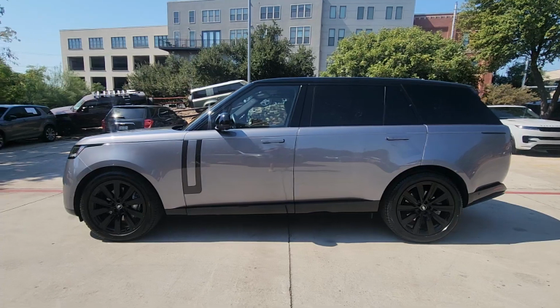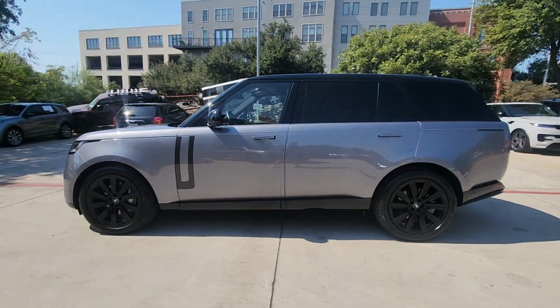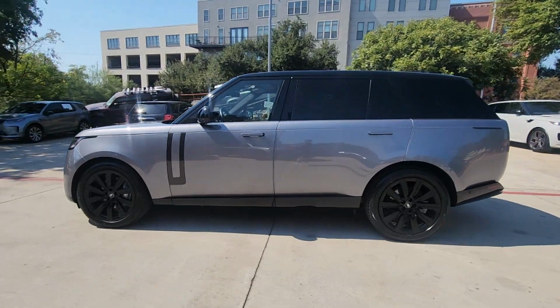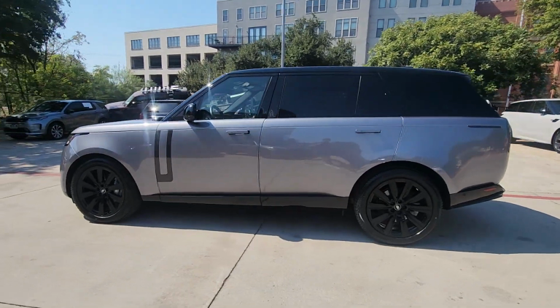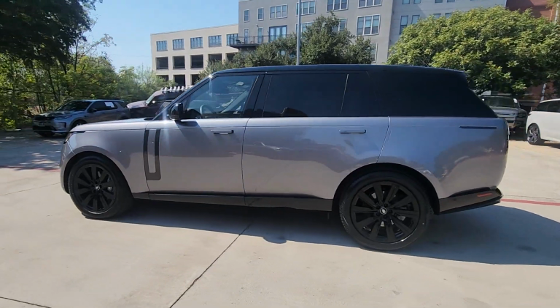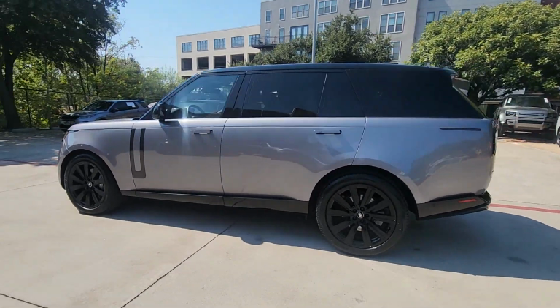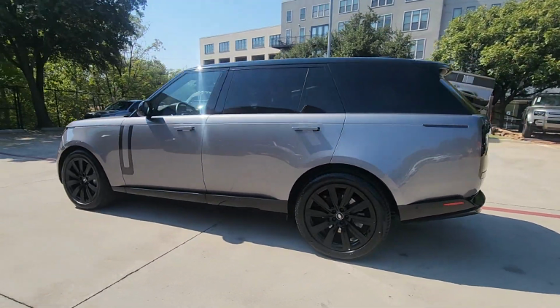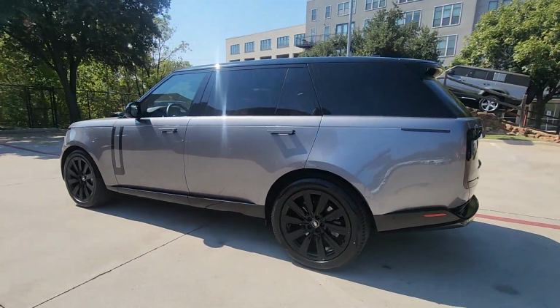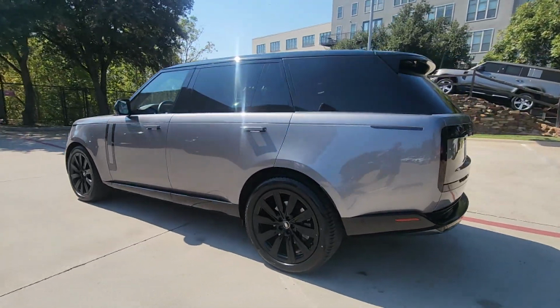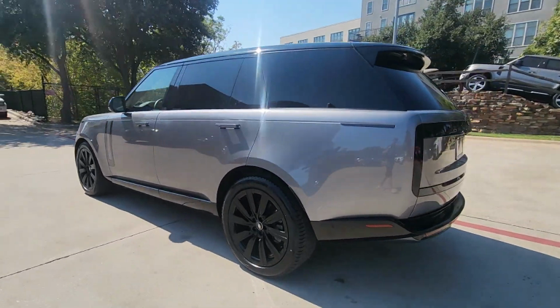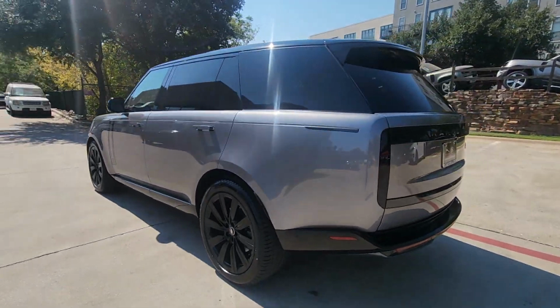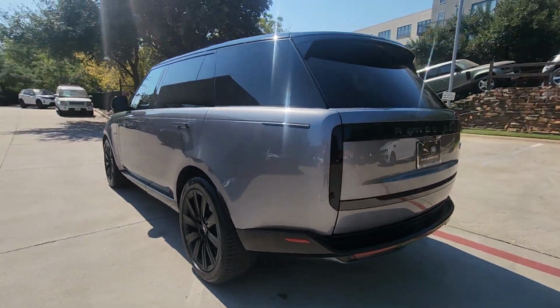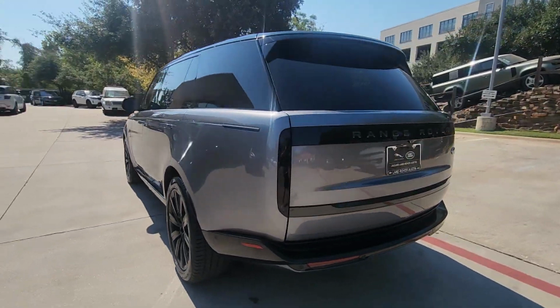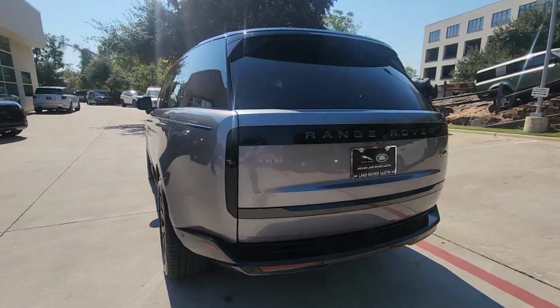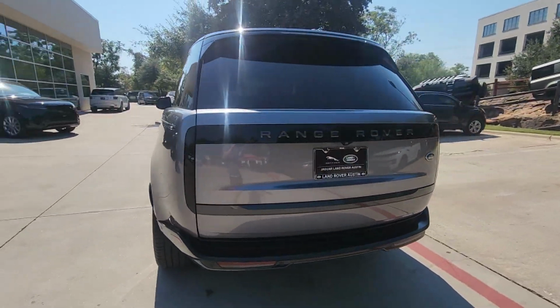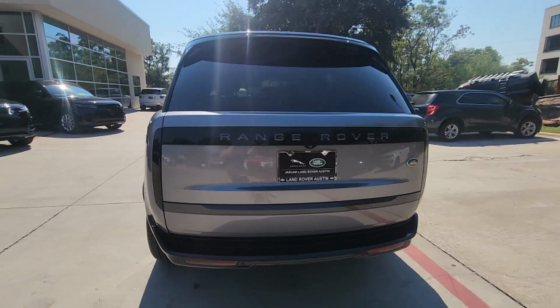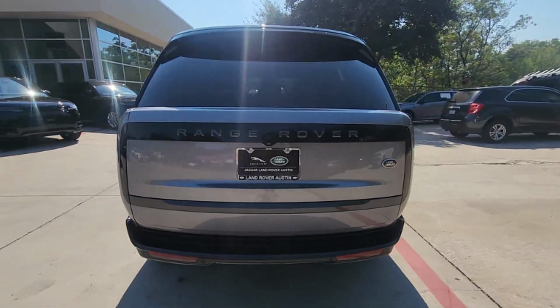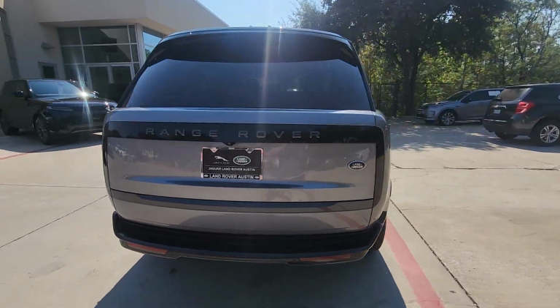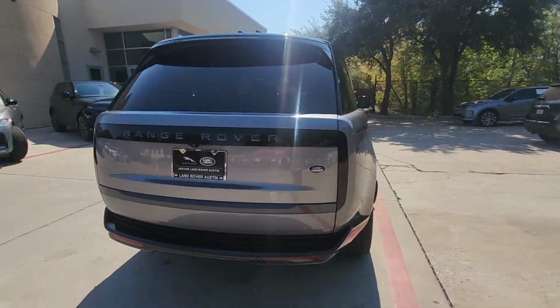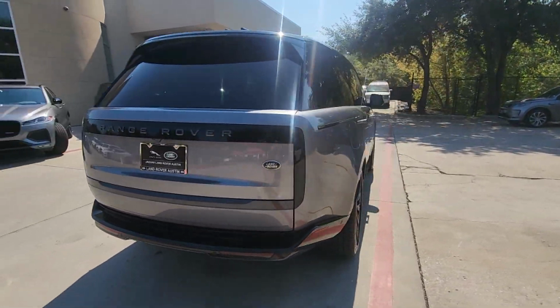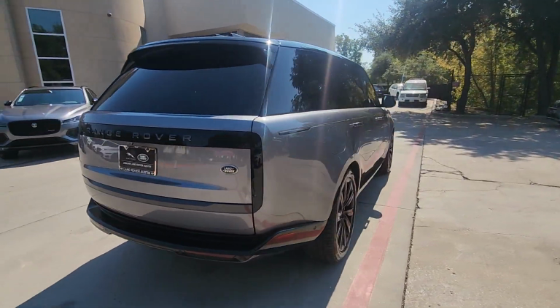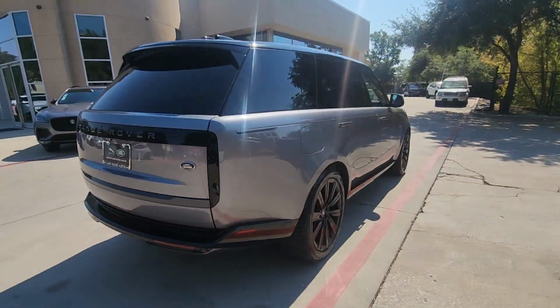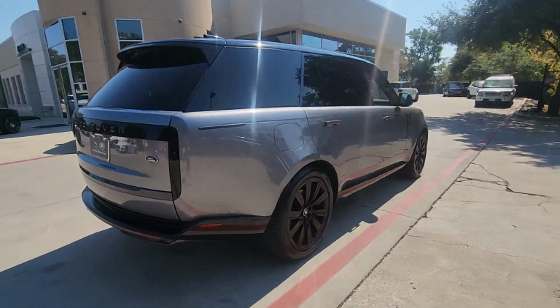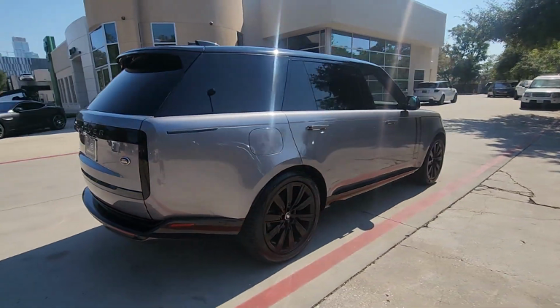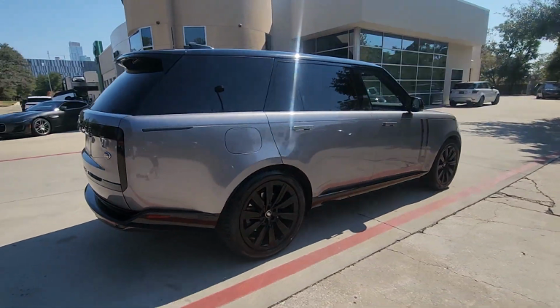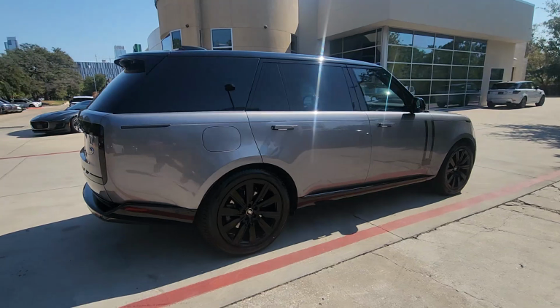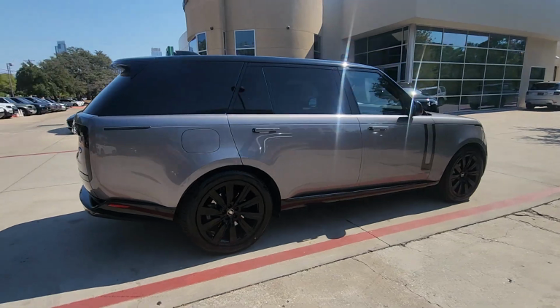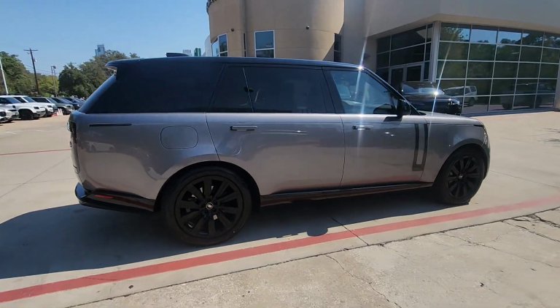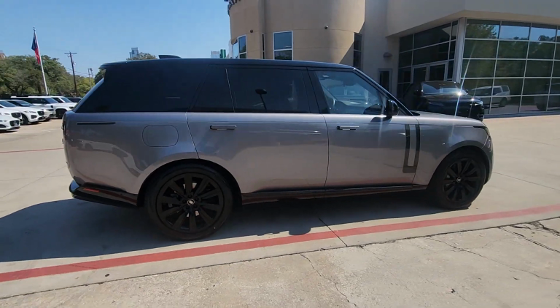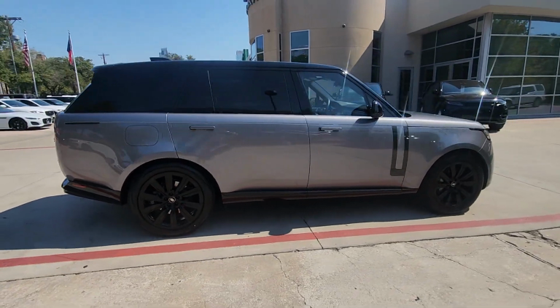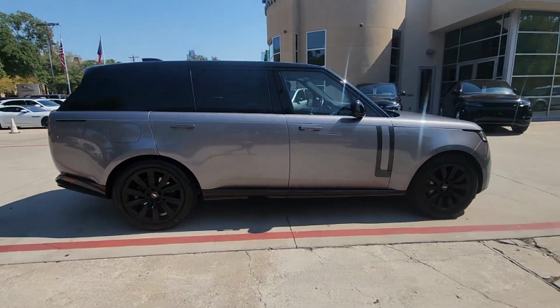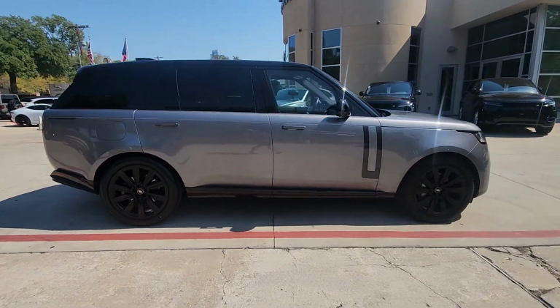Look no further than the 2023 Land Rover Range Rover. With less than 15,000 miles on the odometer, this vehicle stands out from the rest.